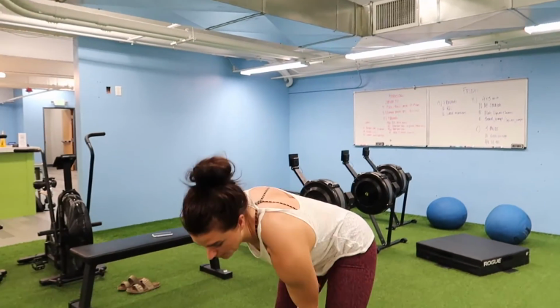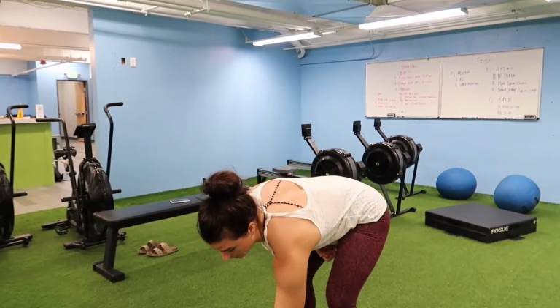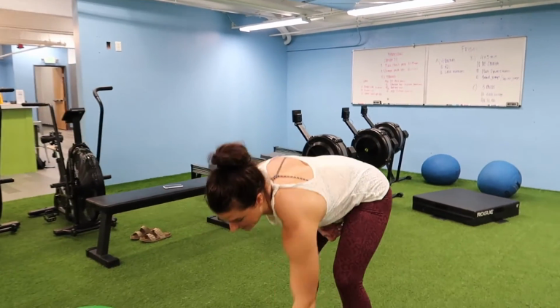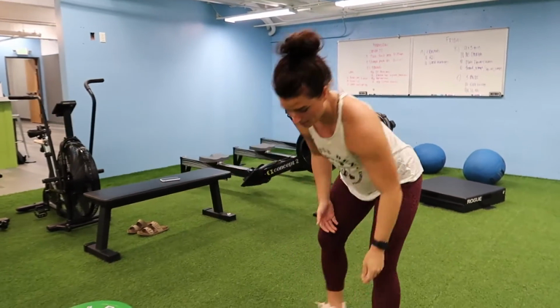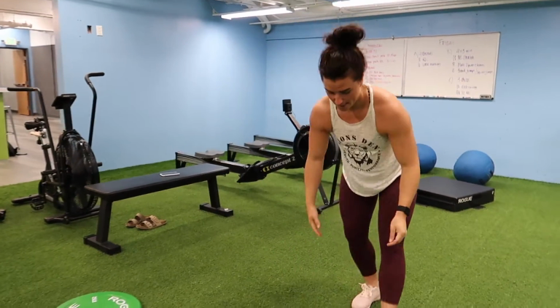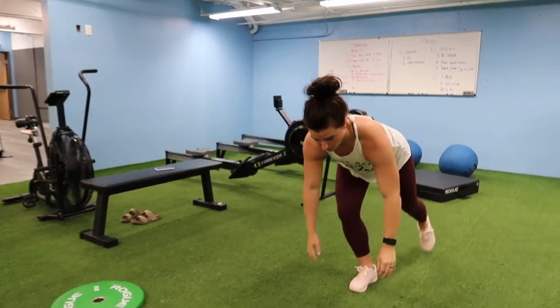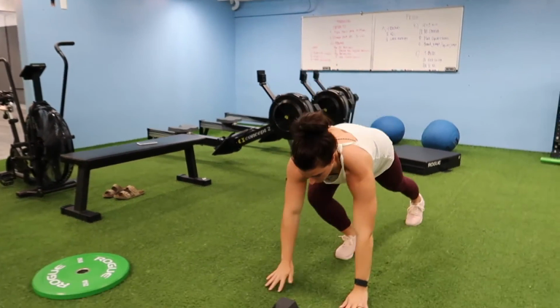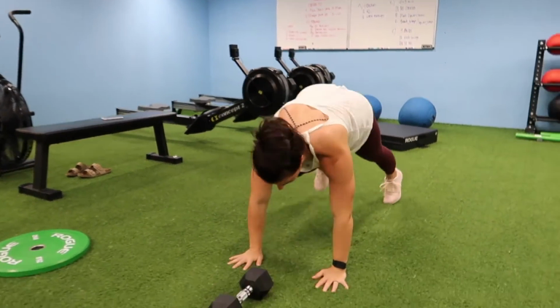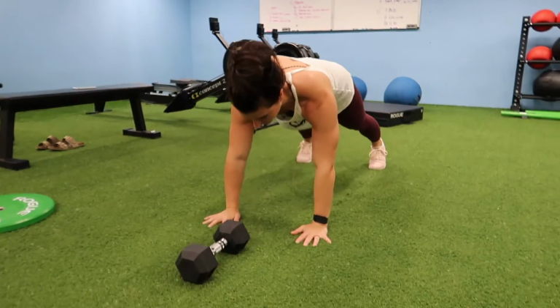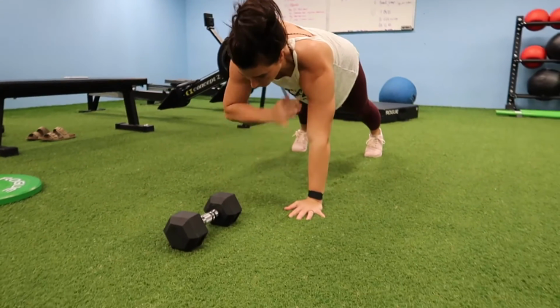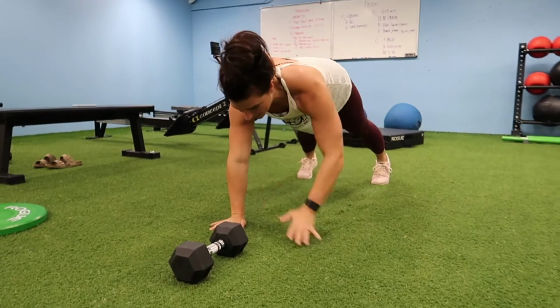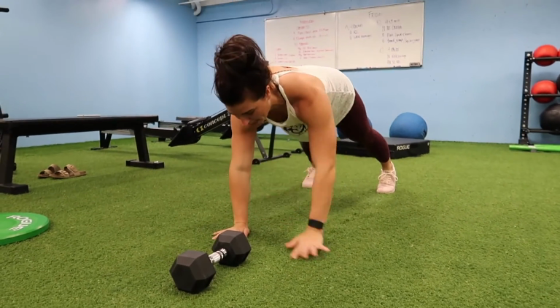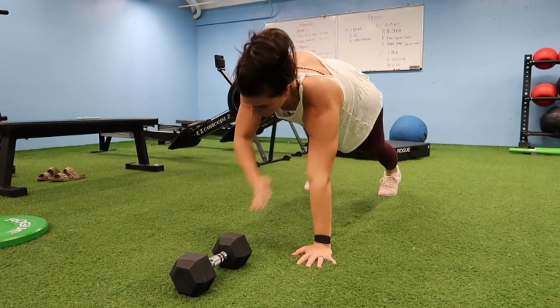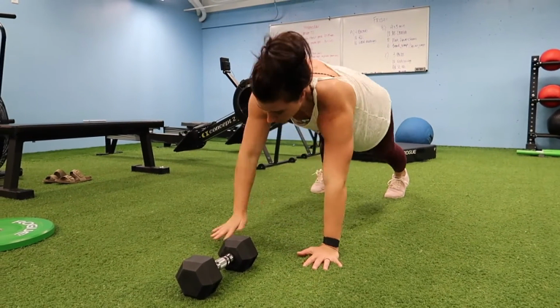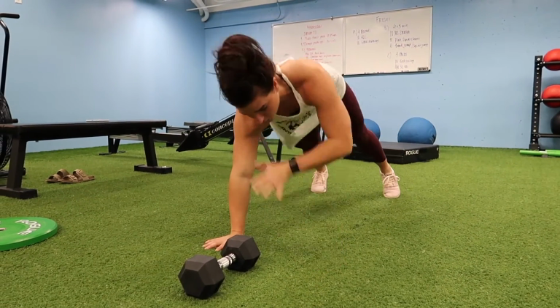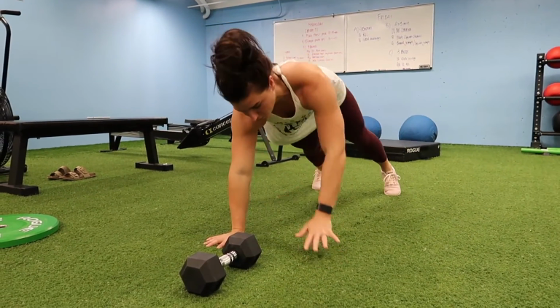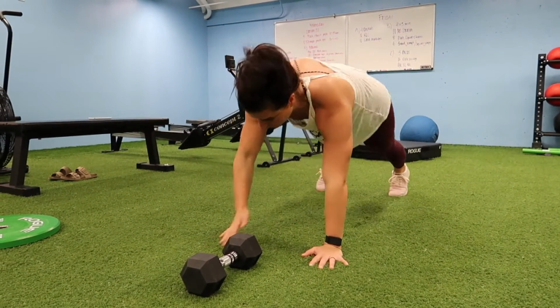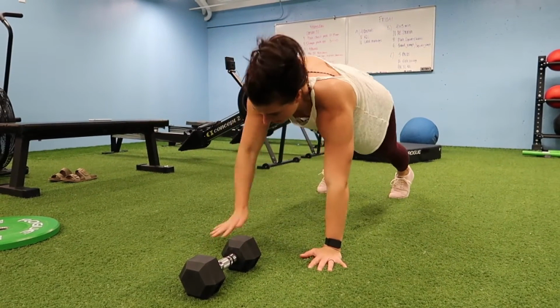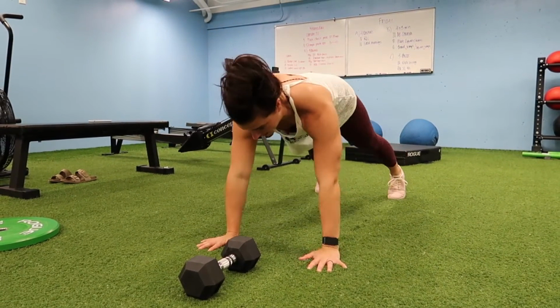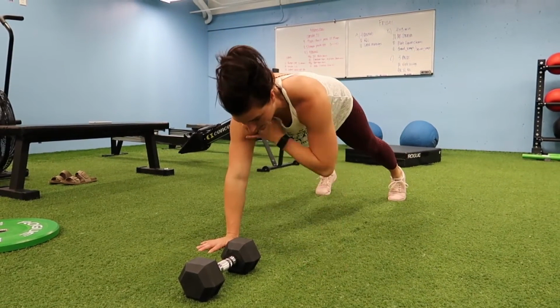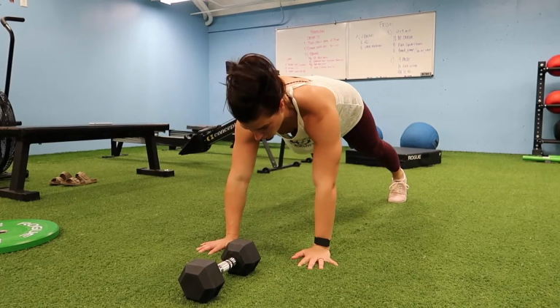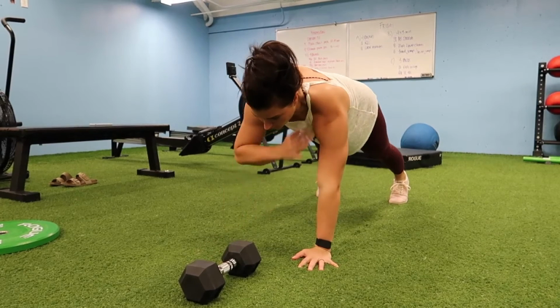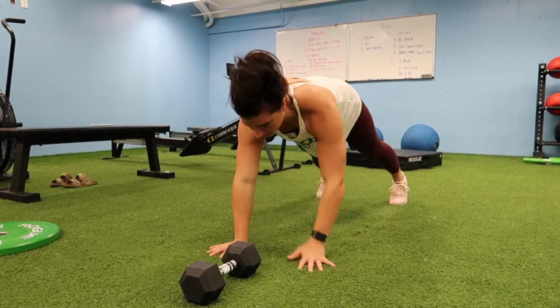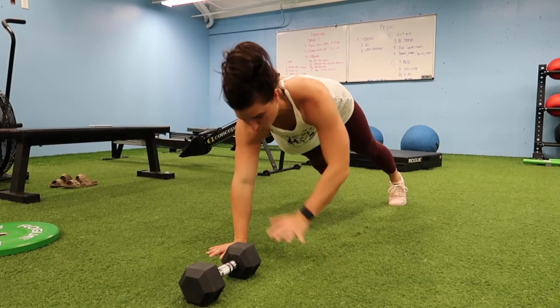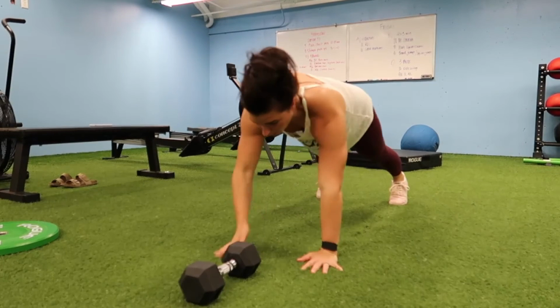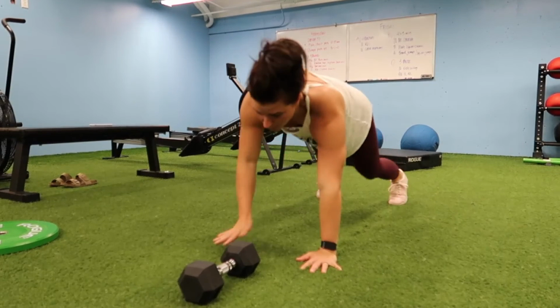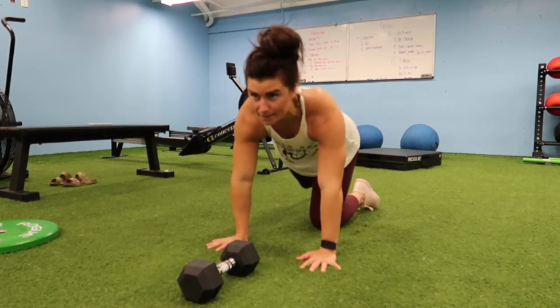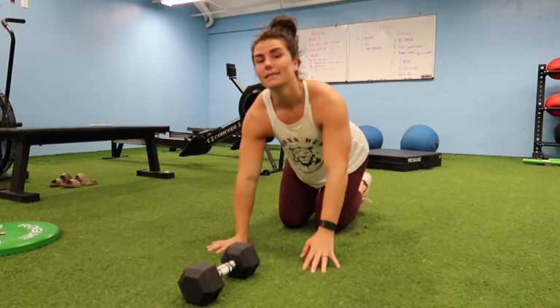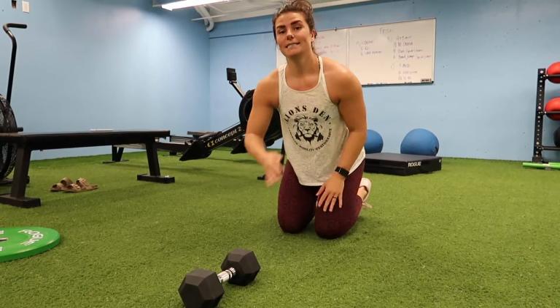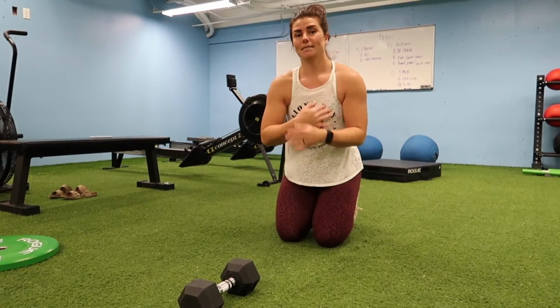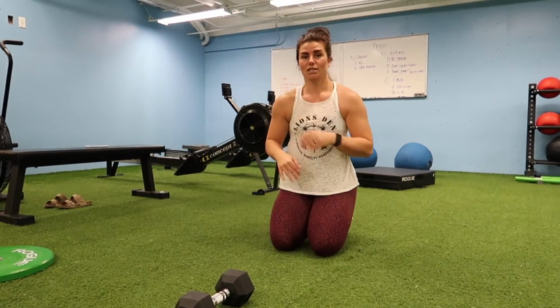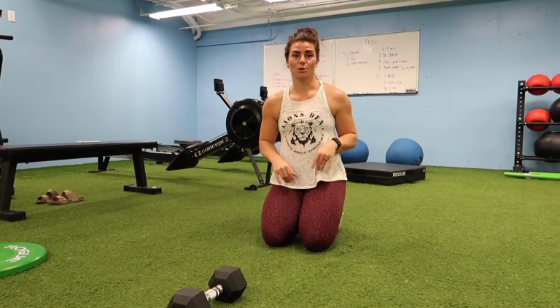After that, drop down into a plank. We're going to do shoulder taps — trying to control that hip rotation from happening. Strong core. 20 total, 10 taps each shoulder.